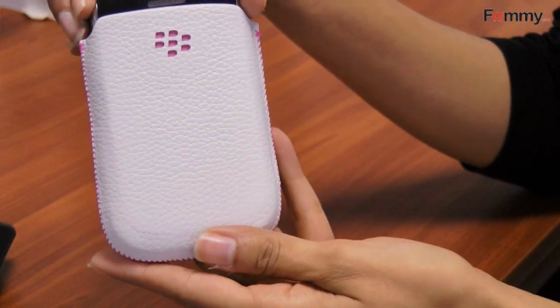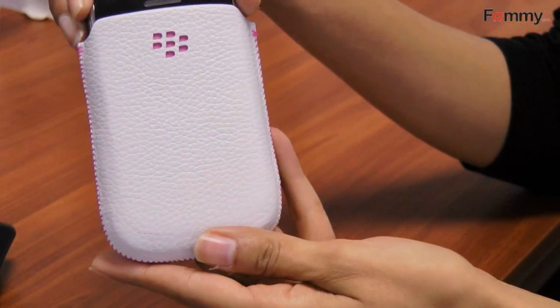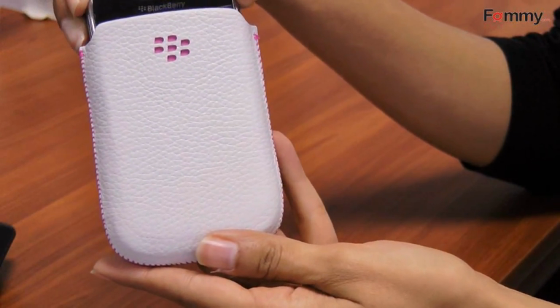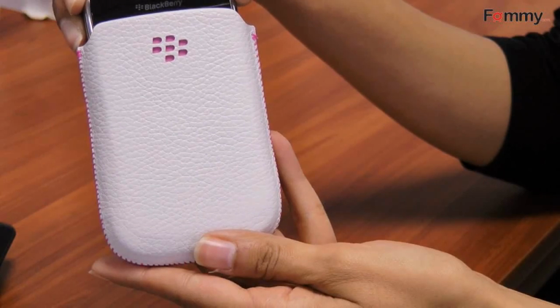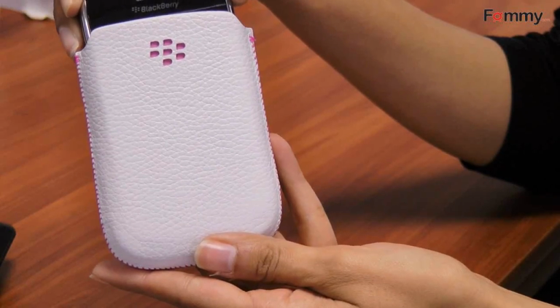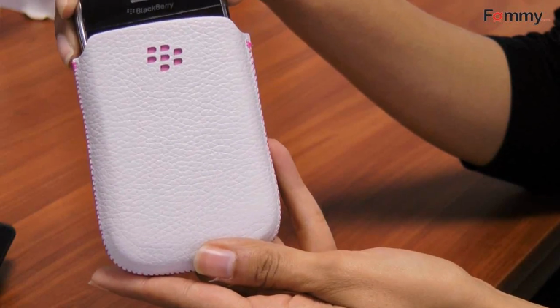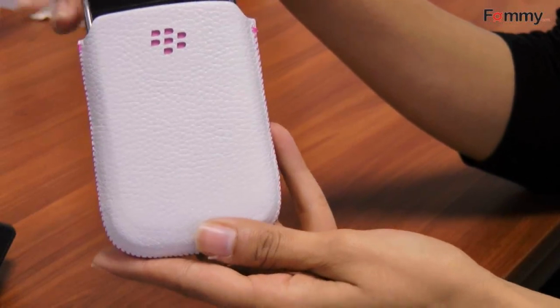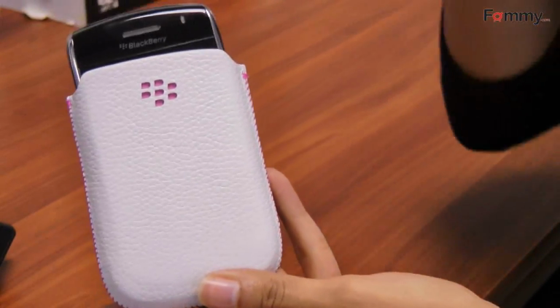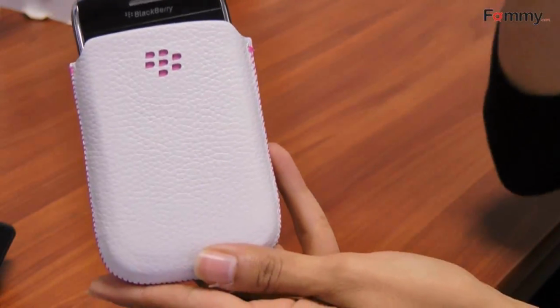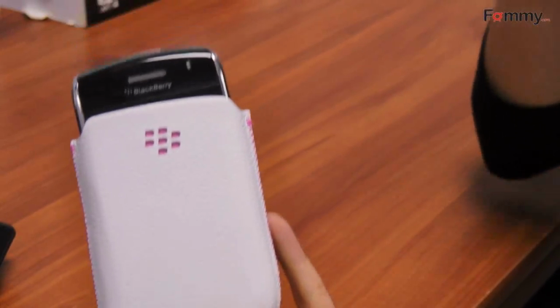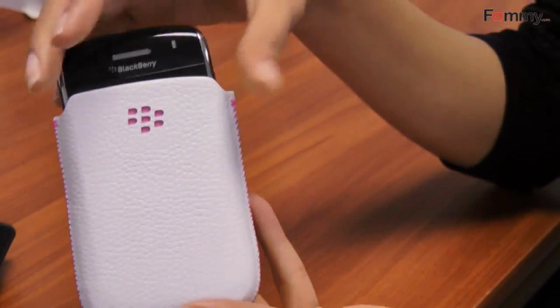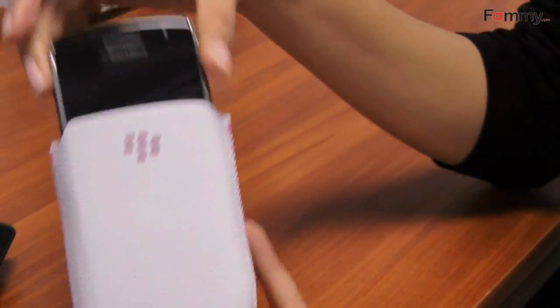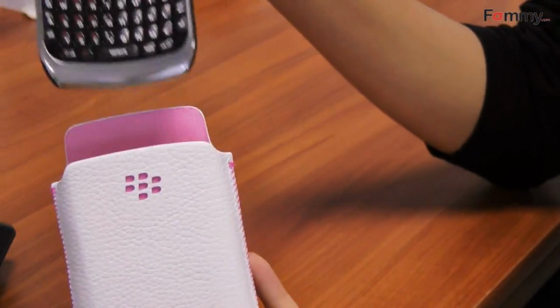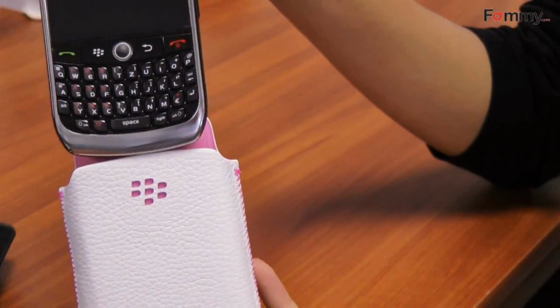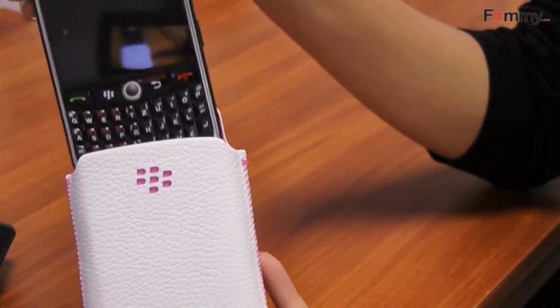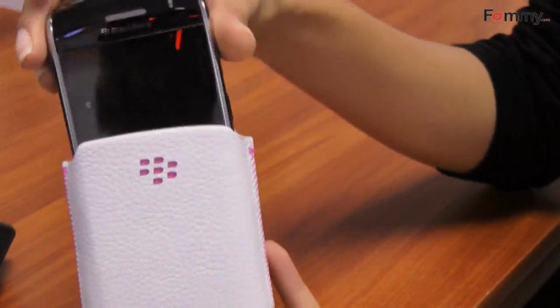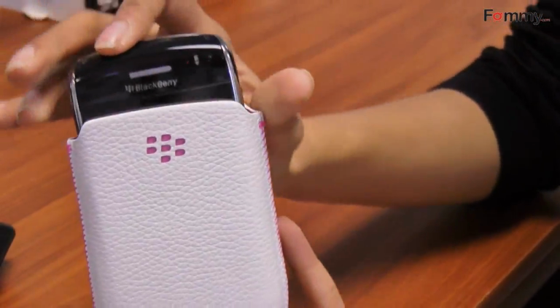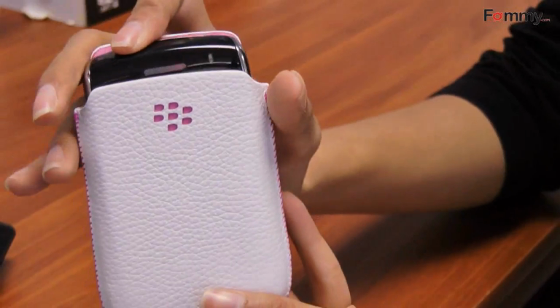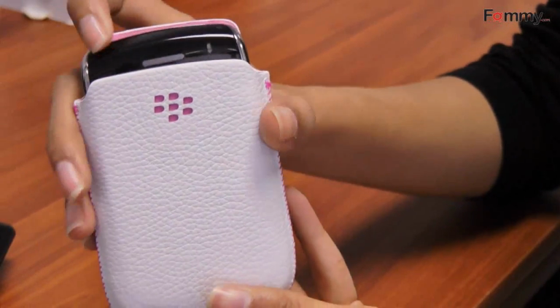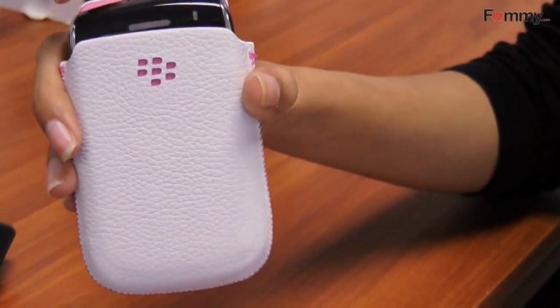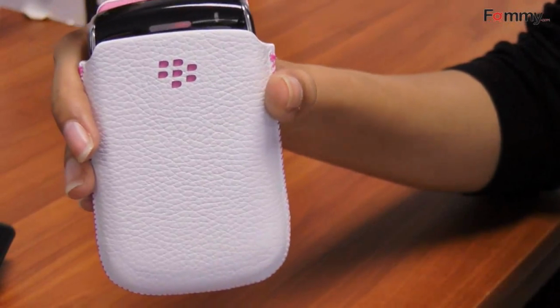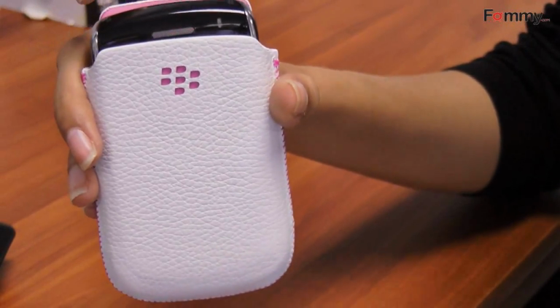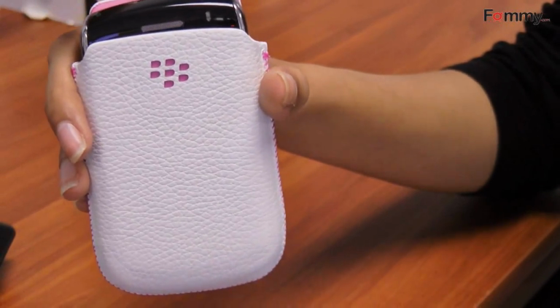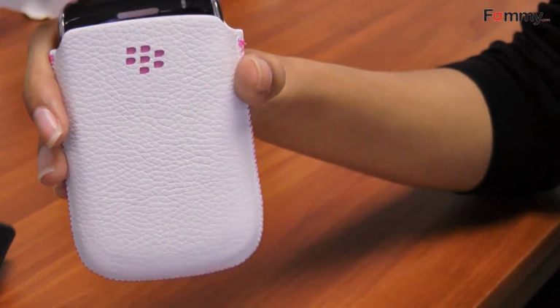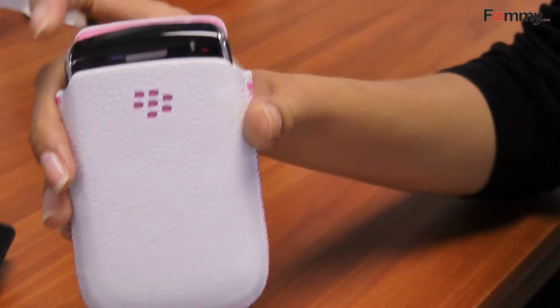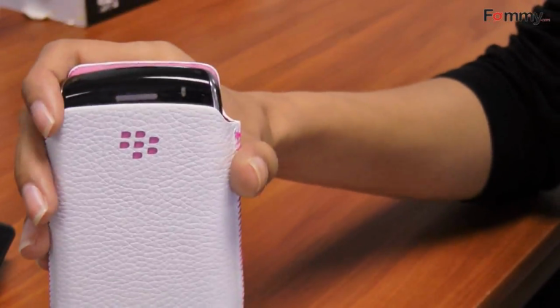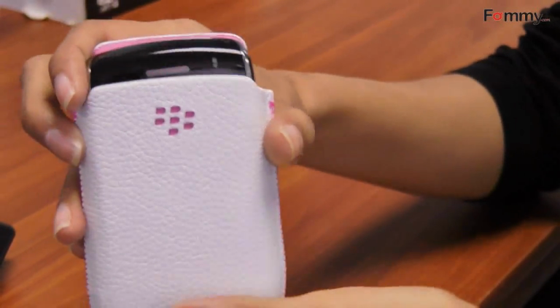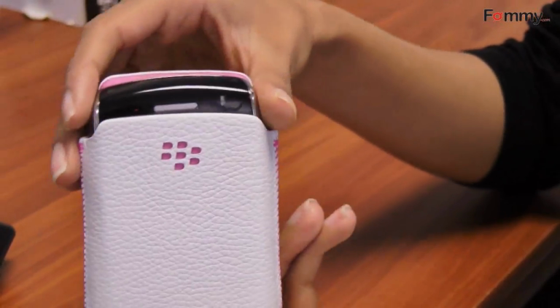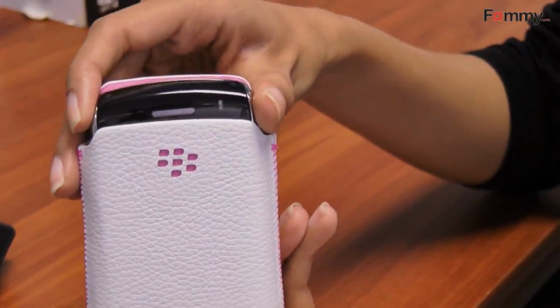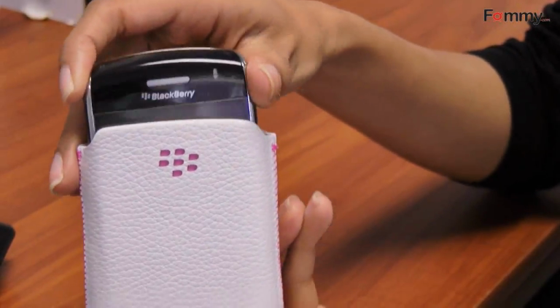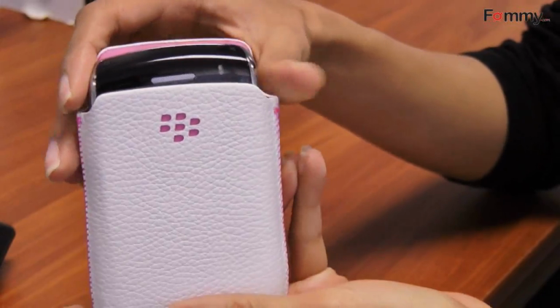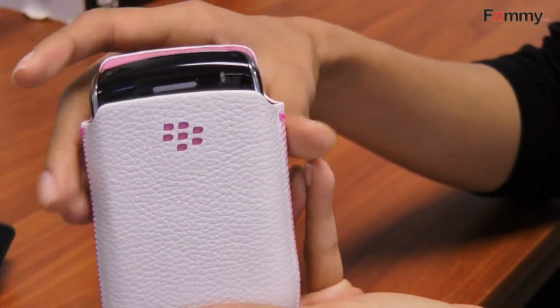It actually has proximity sensing technology inside, so it turns off your screen whenever you slip it into the cover. And that's really going to help preserve your battery life.